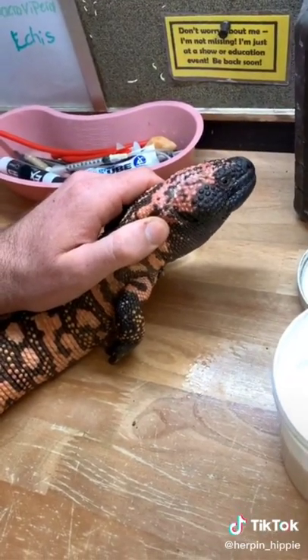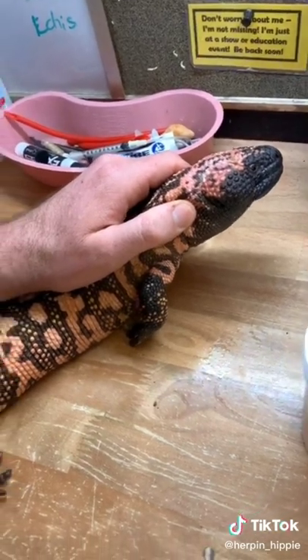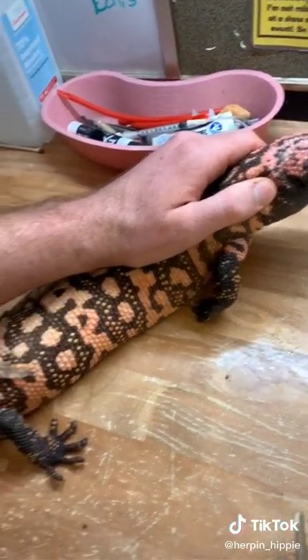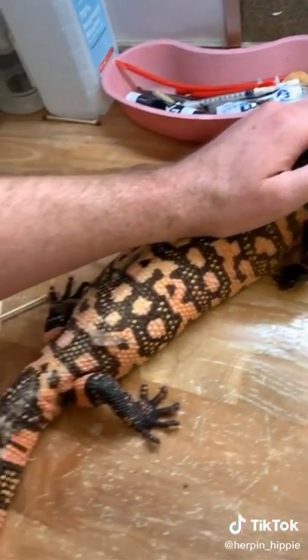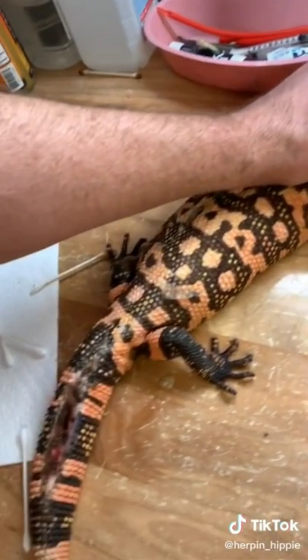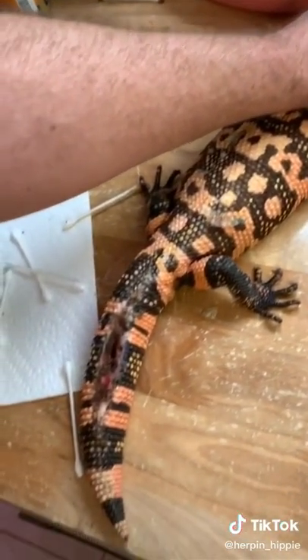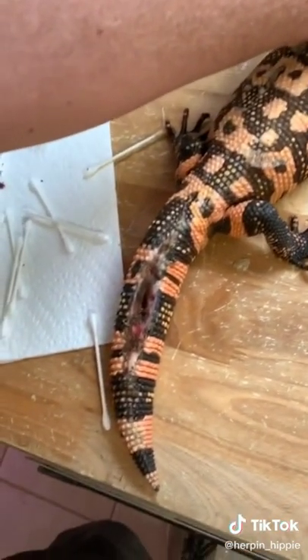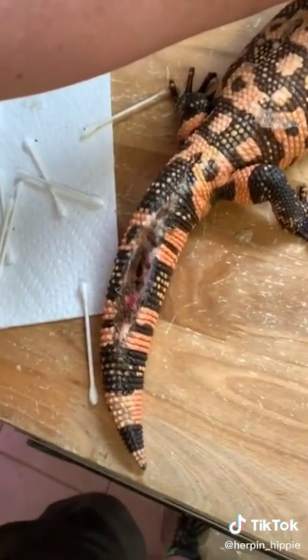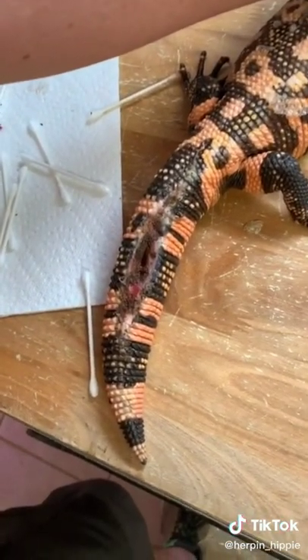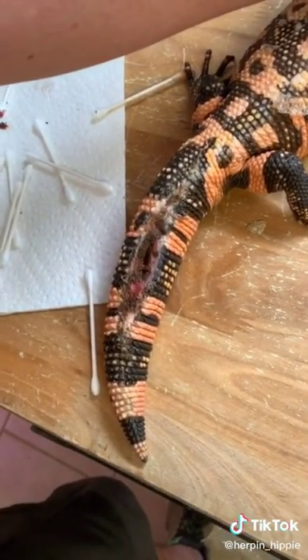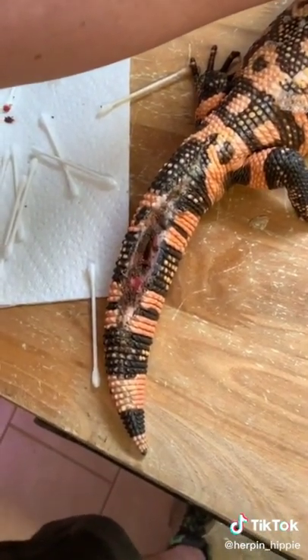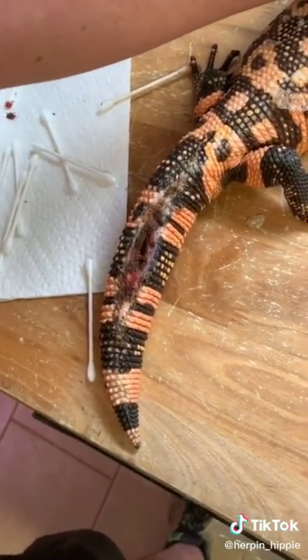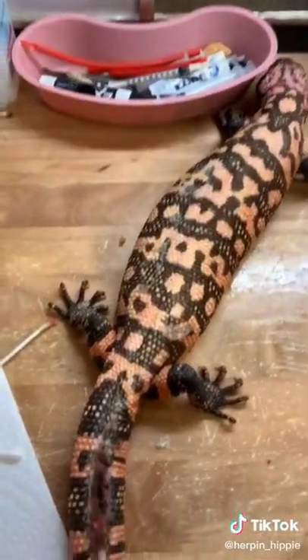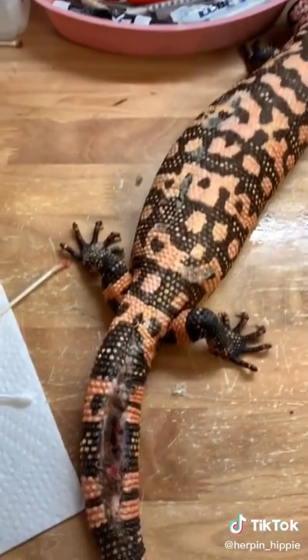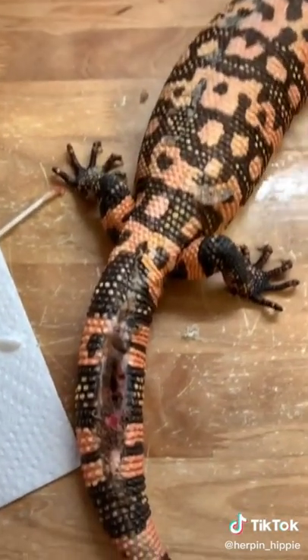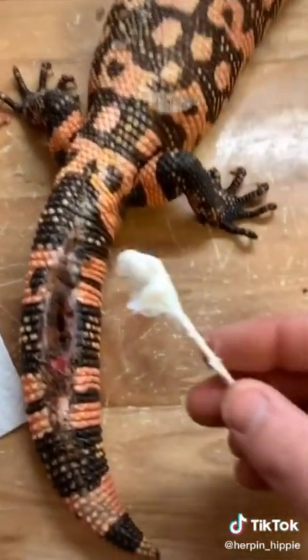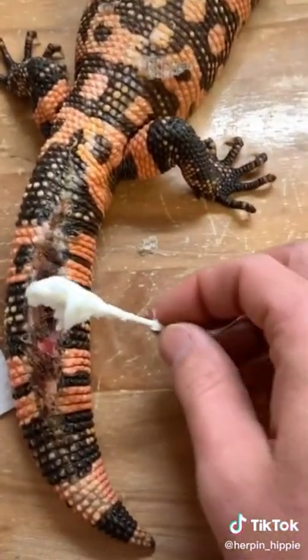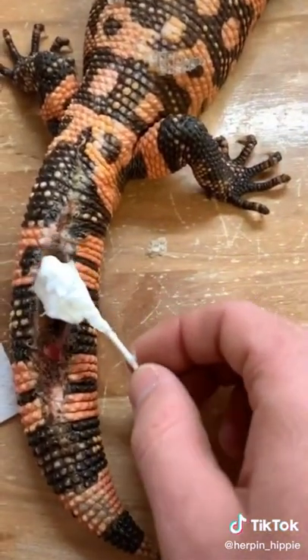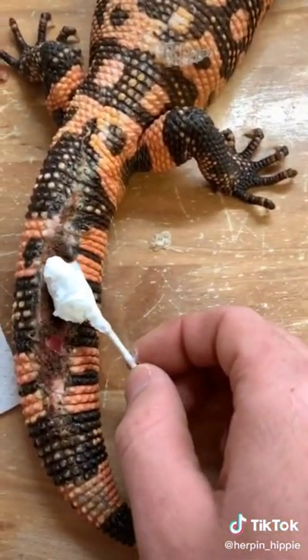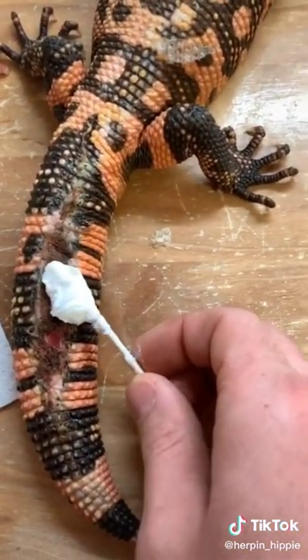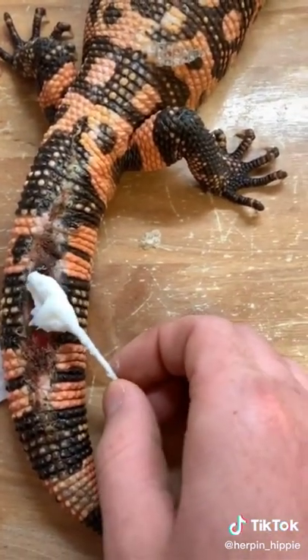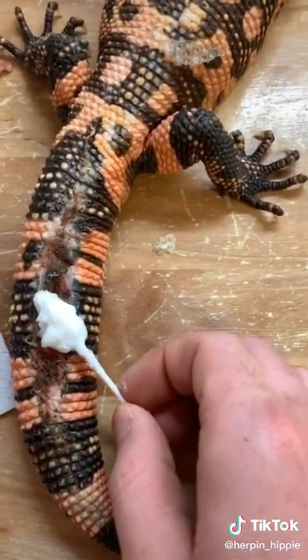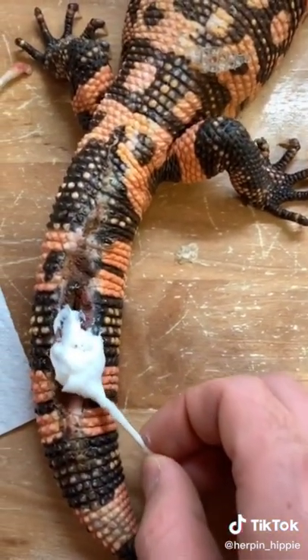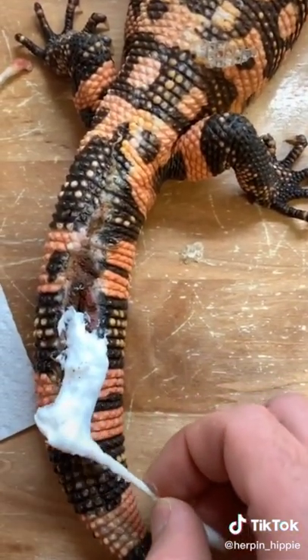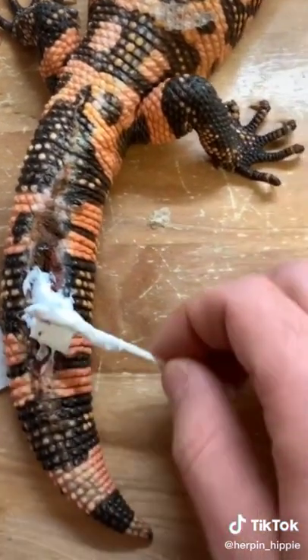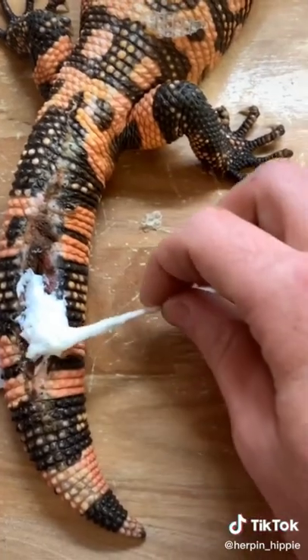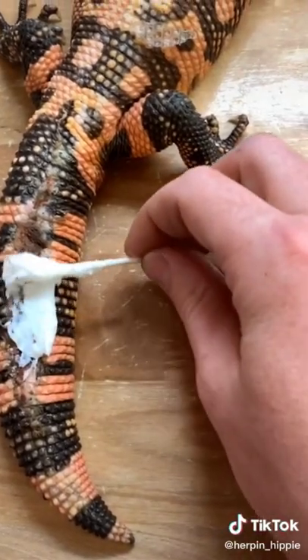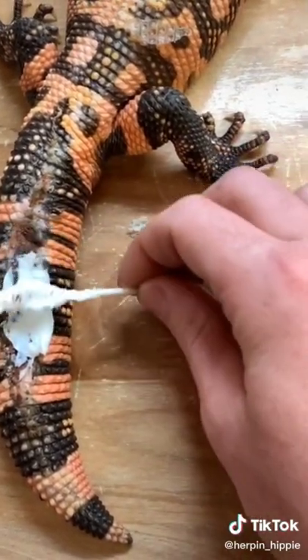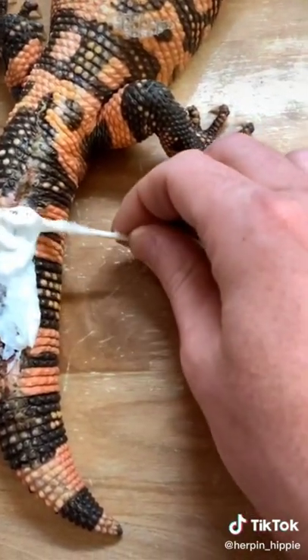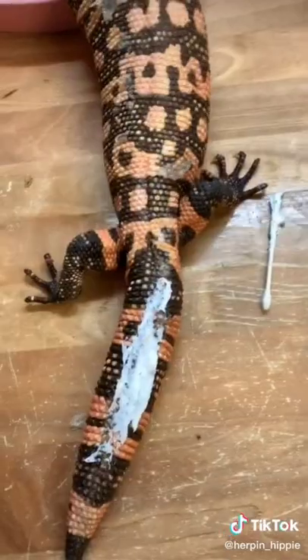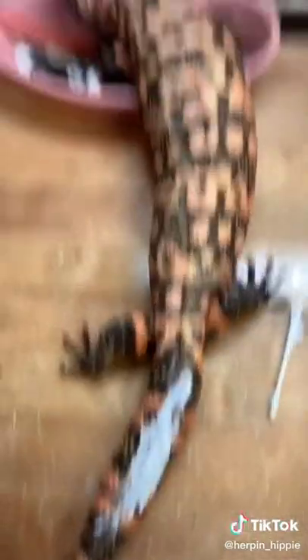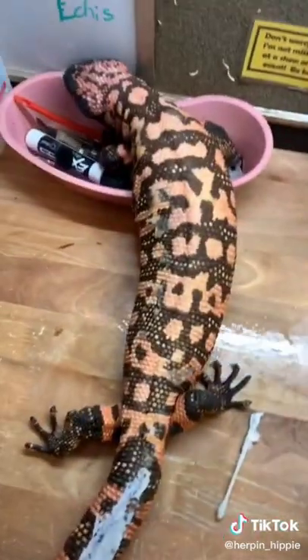As slowly and as painlessly as I could, I debrided that wound for the Gila monster, and now I'm going to apply a little bit of silvadene cream. This stuff is great — it's antibacterial, antifungal, and it's great for all reptile wounds.